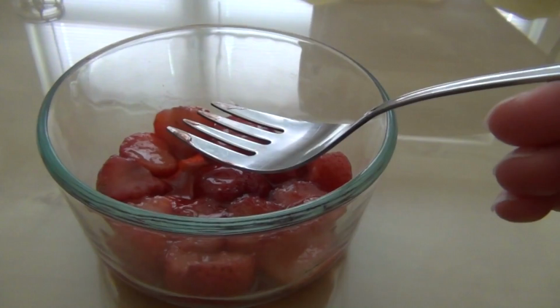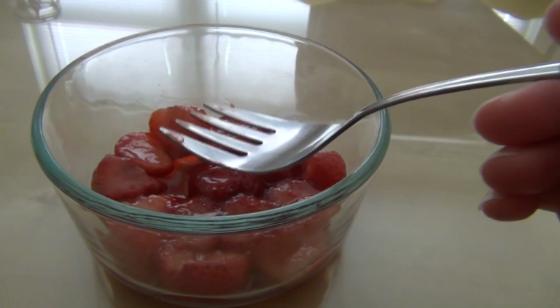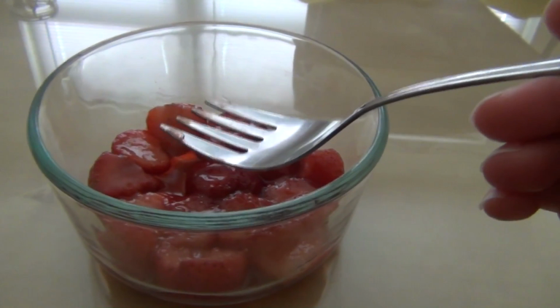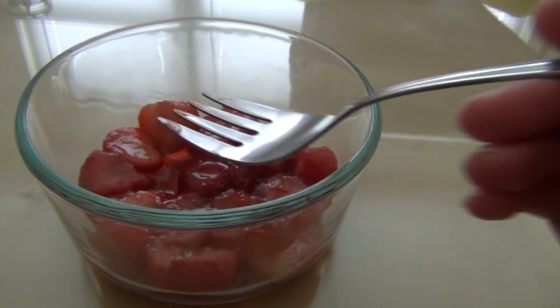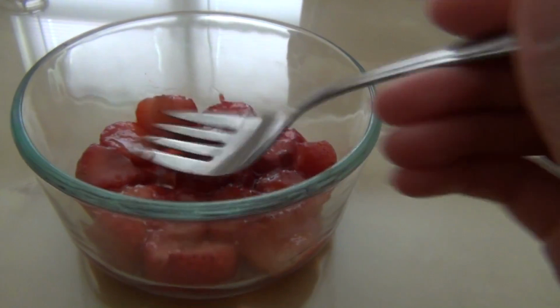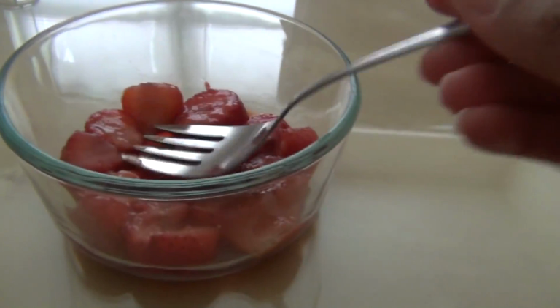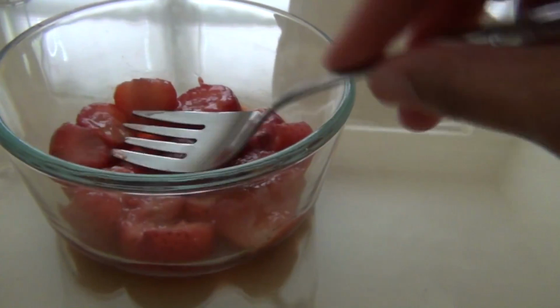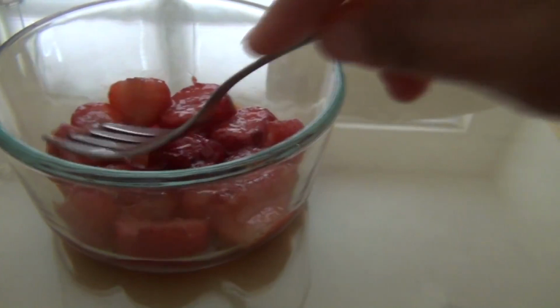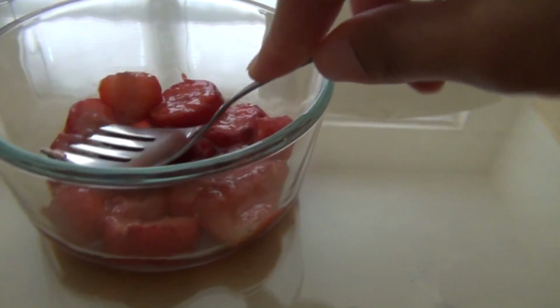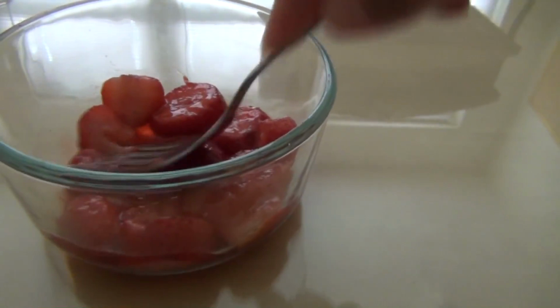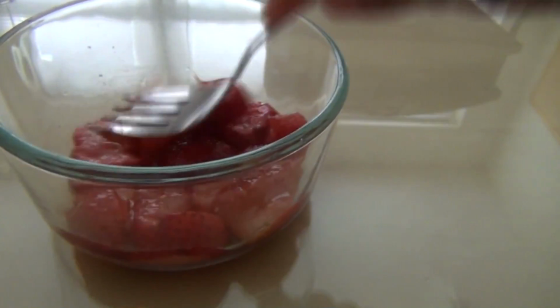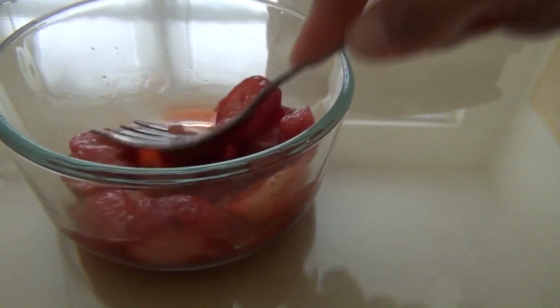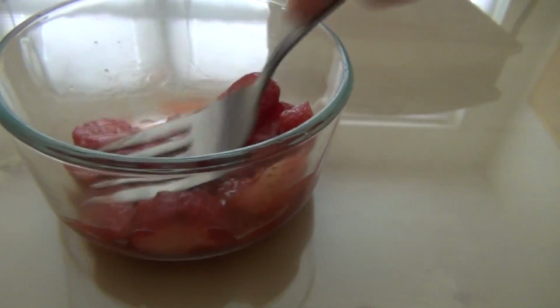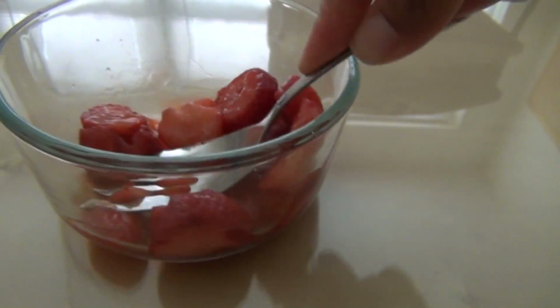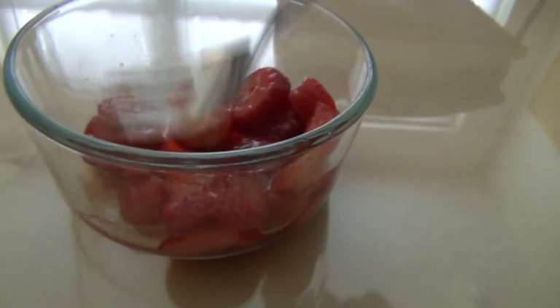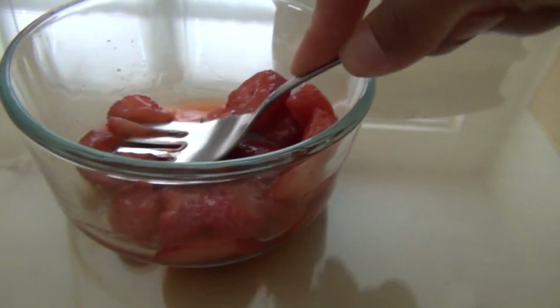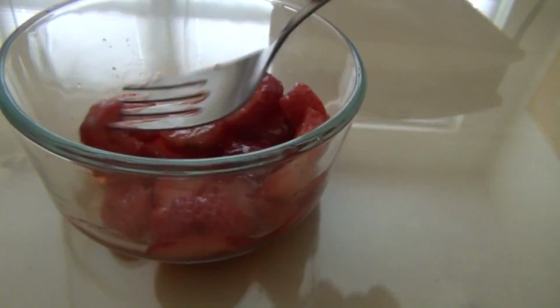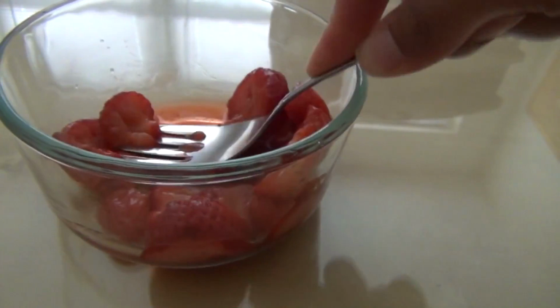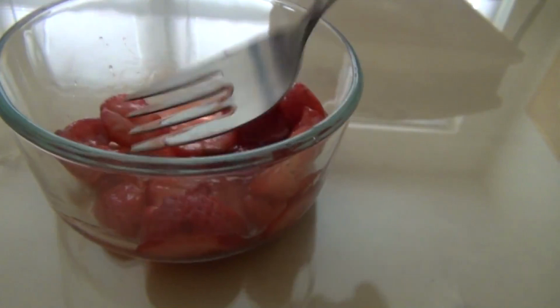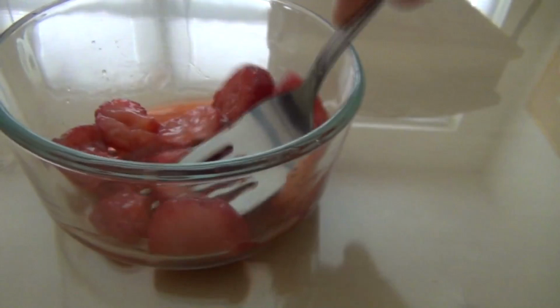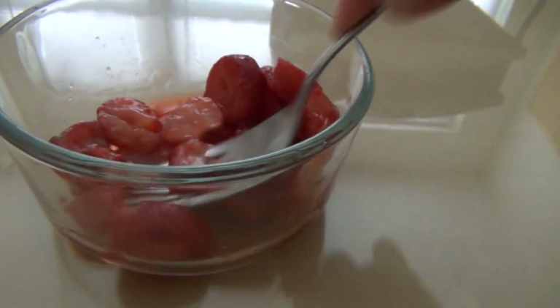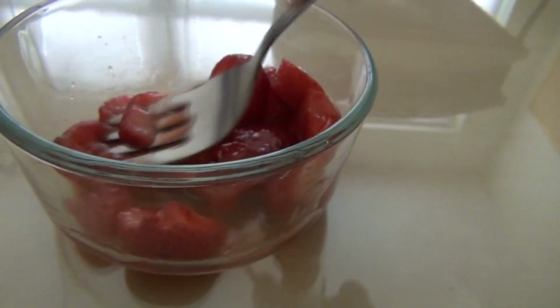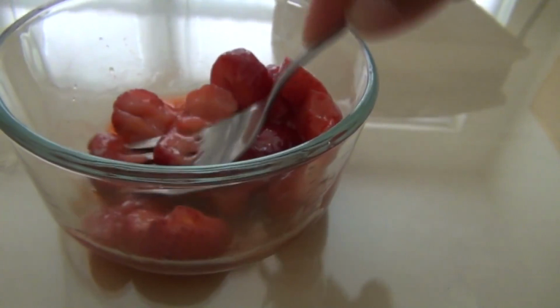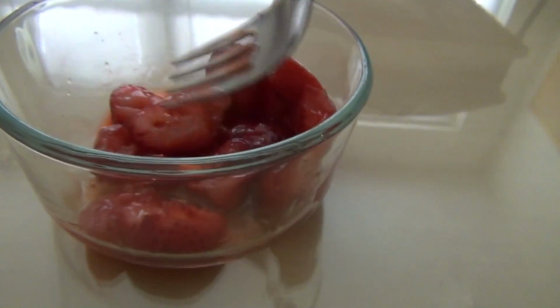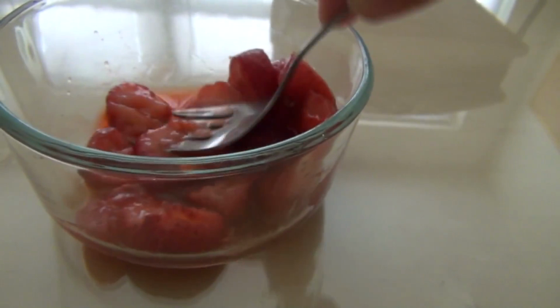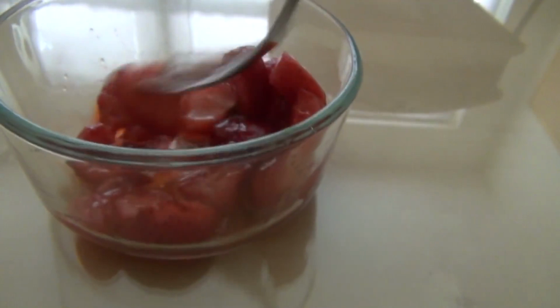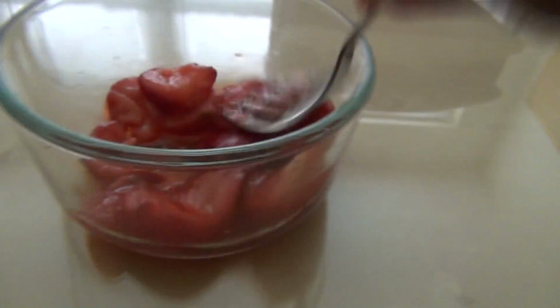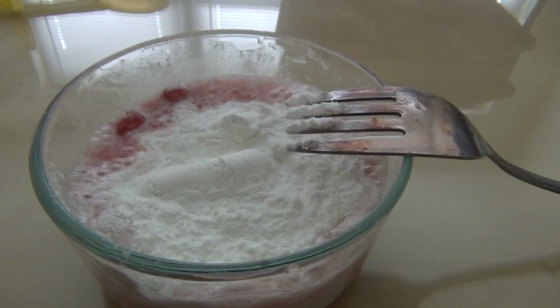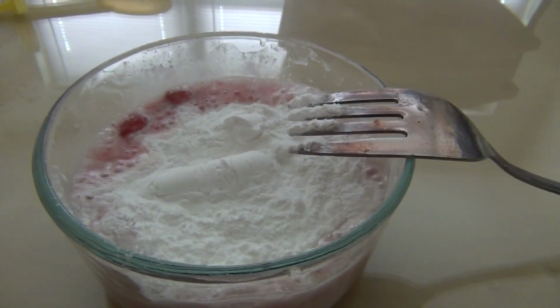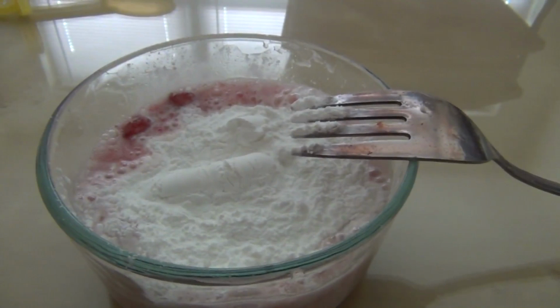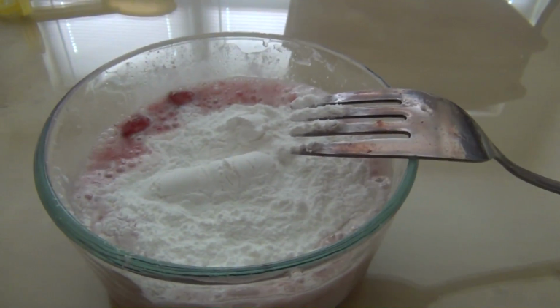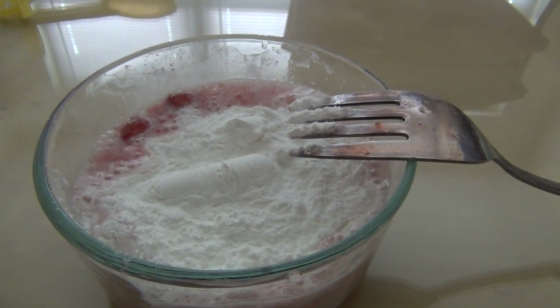First, put strawberries in a bowl and mash them up a bit. I used frozen.